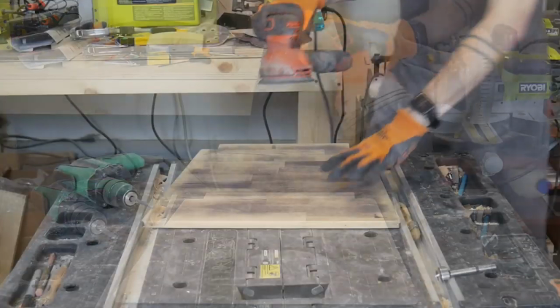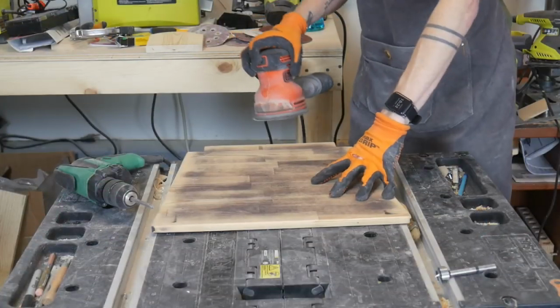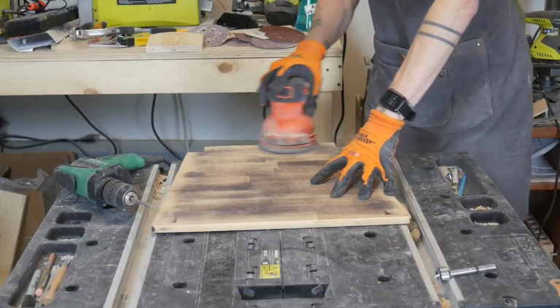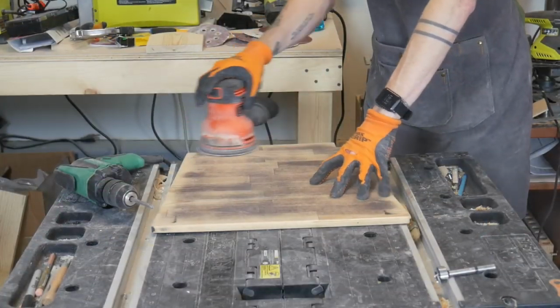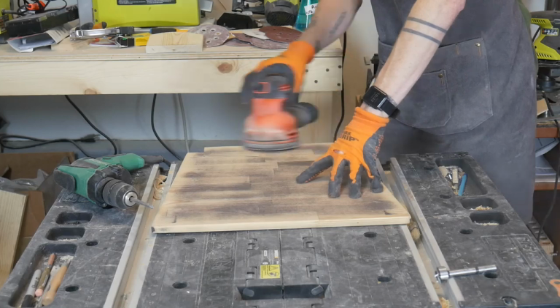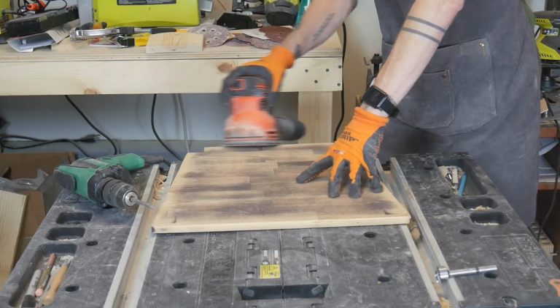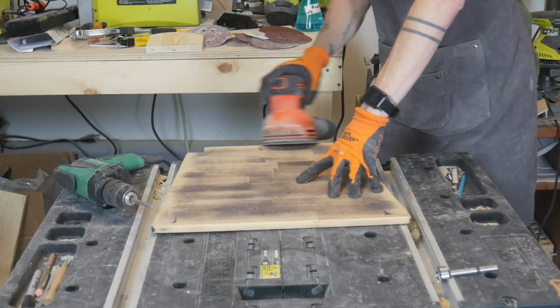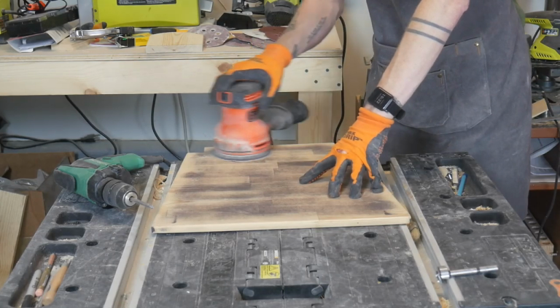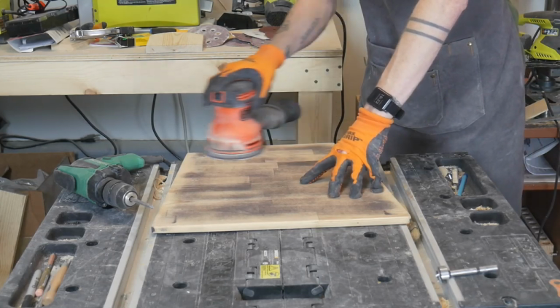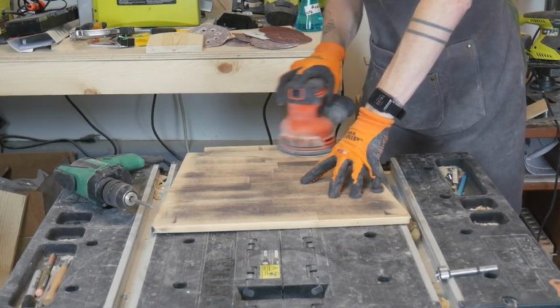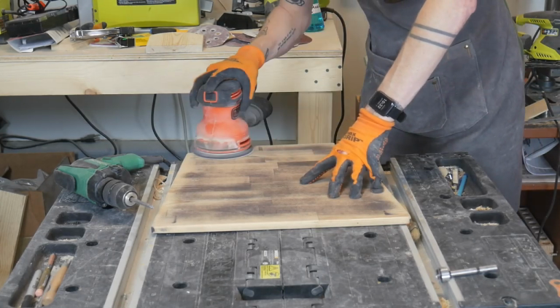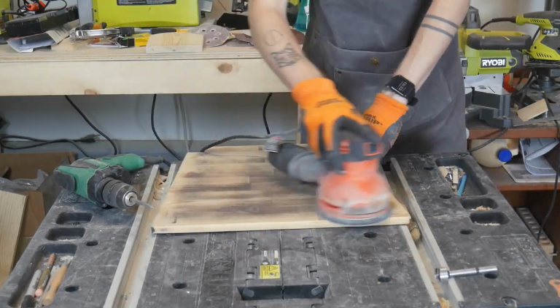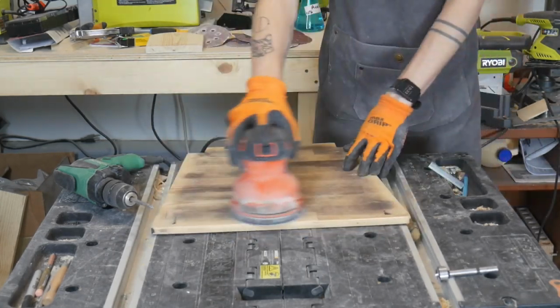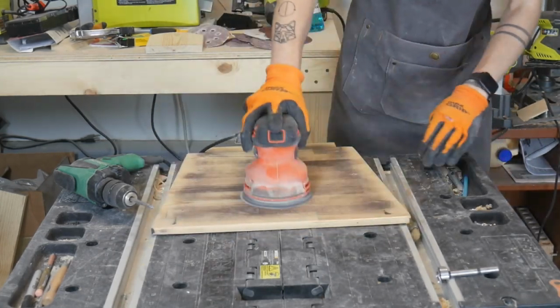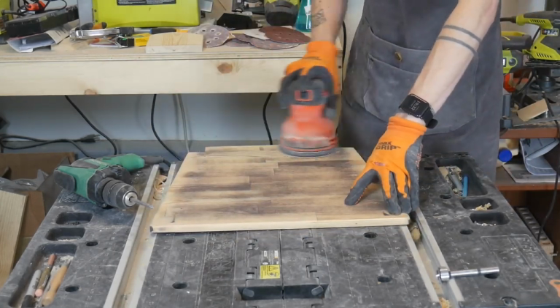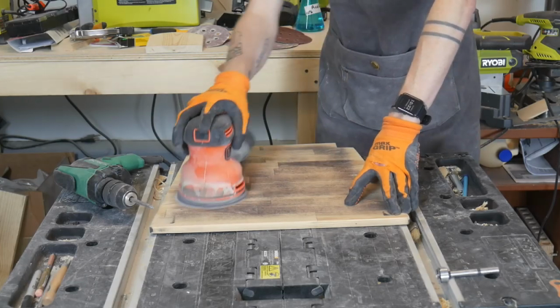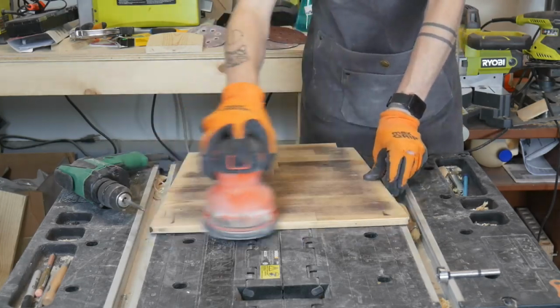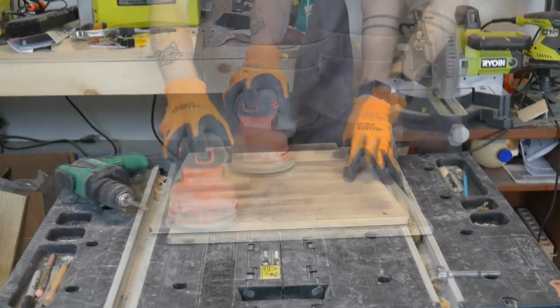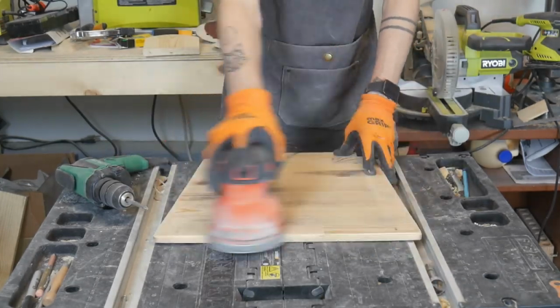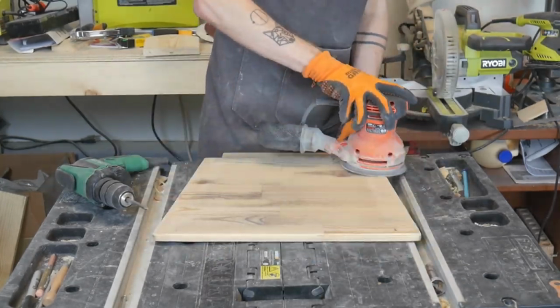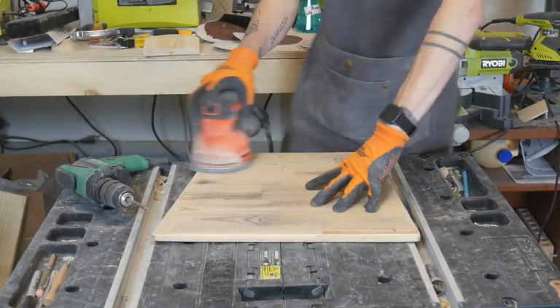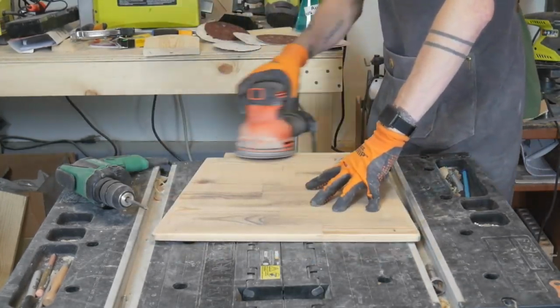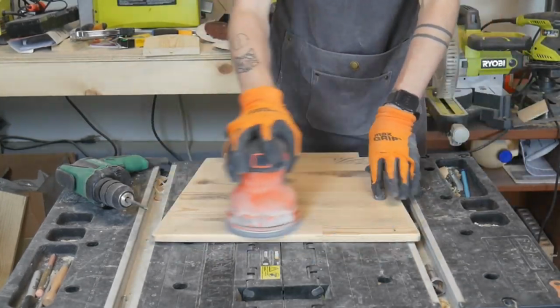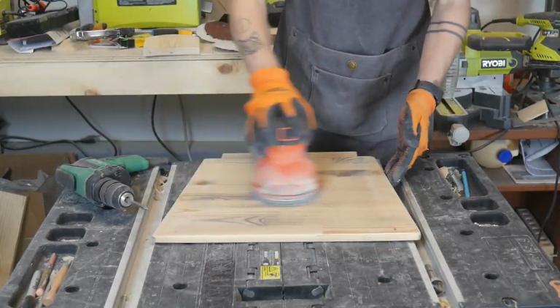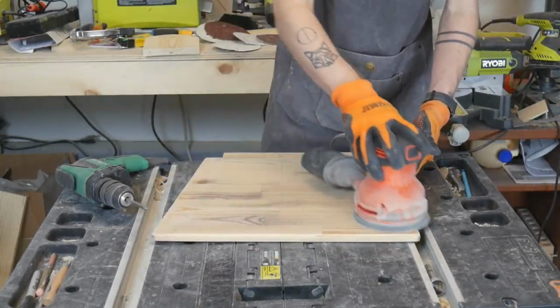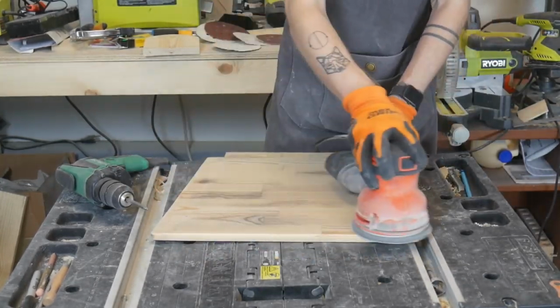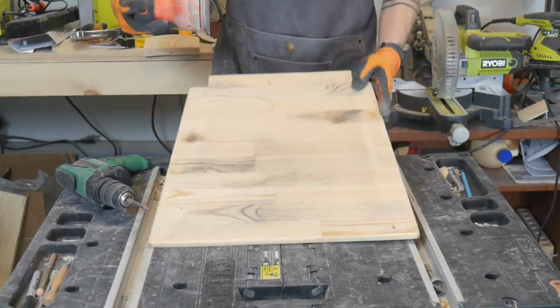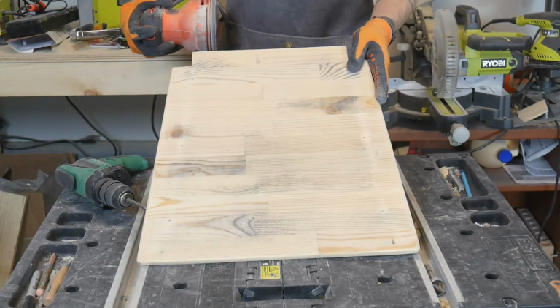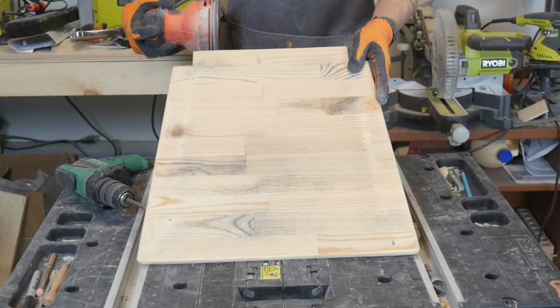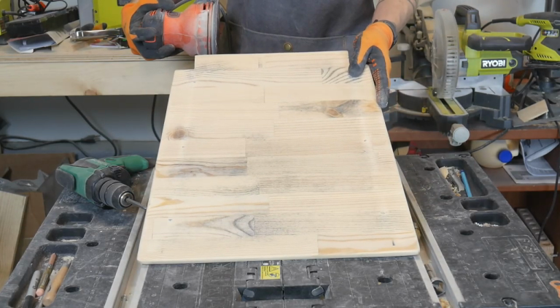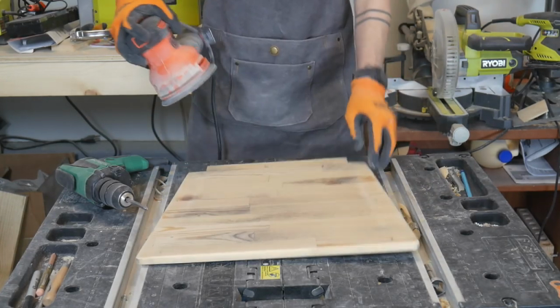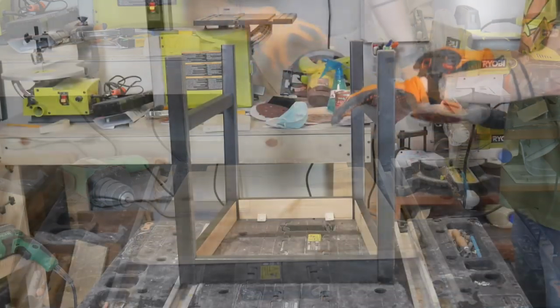For some reason, the next chair I started working on didn't have any bare wood, so I thought I'd just sand the paint and see what happens. As it turned out, the second piece was actually much easier to work with during the finishing stages. I'll be showing a side-by-side comparison later.